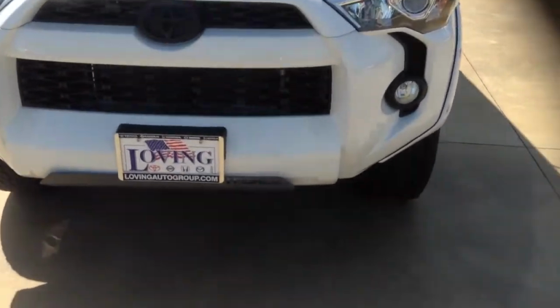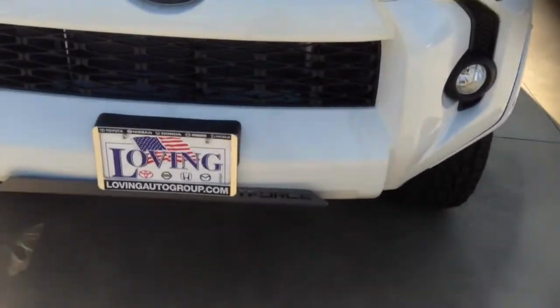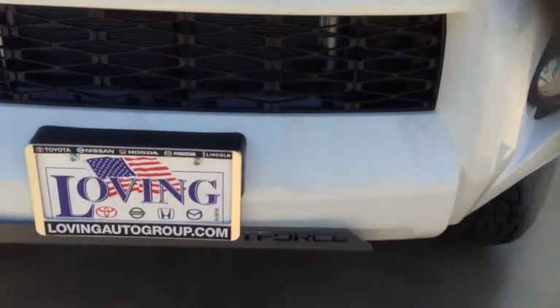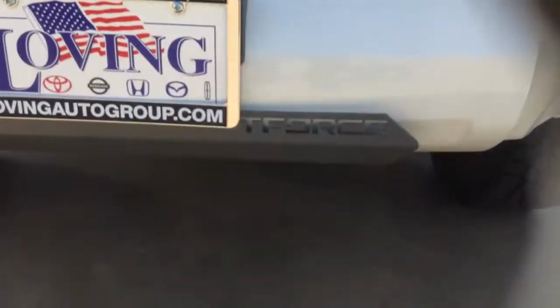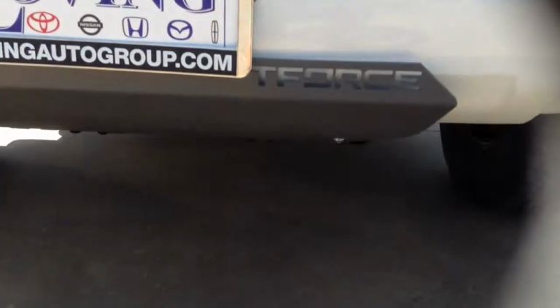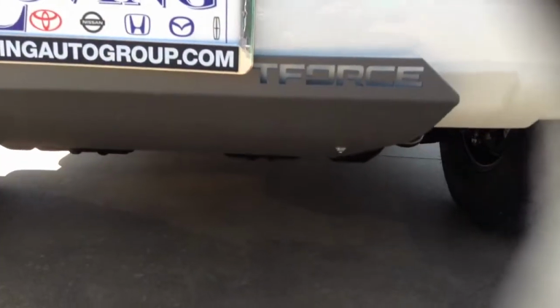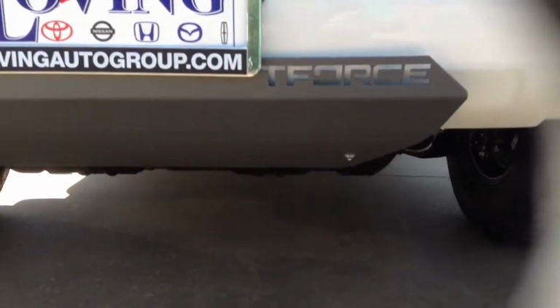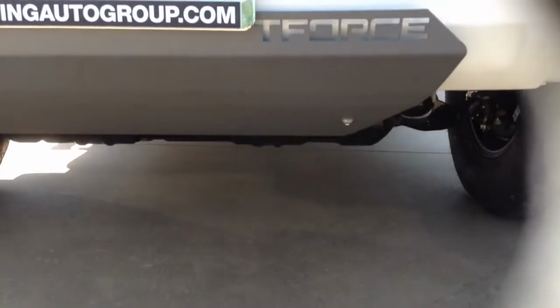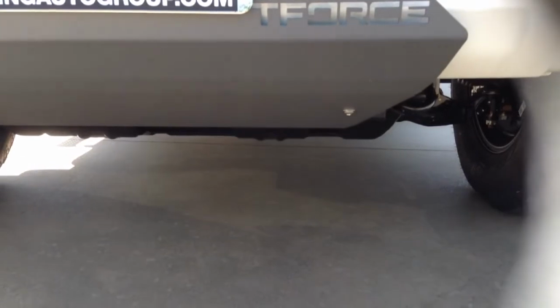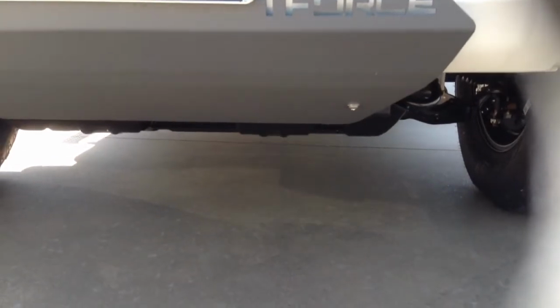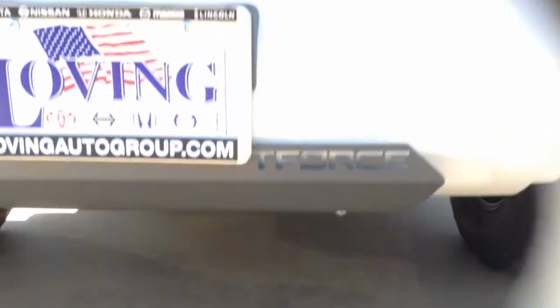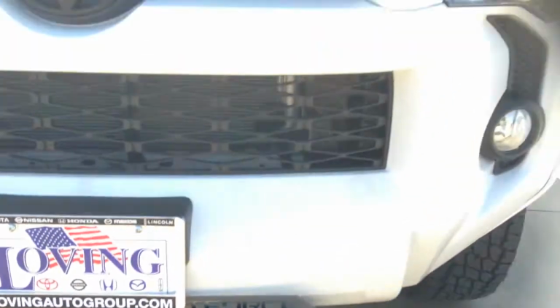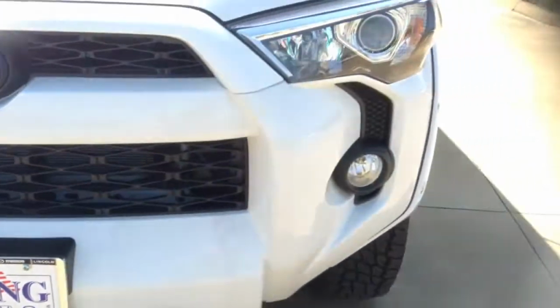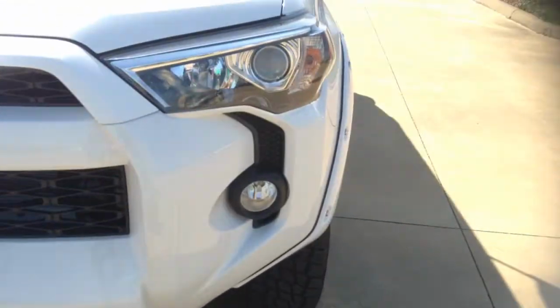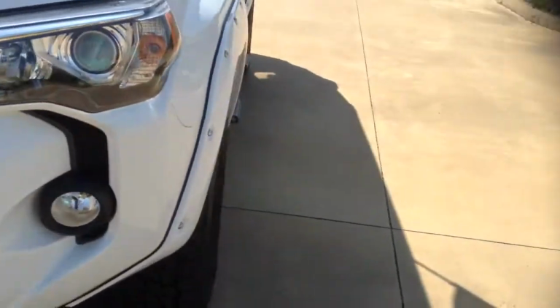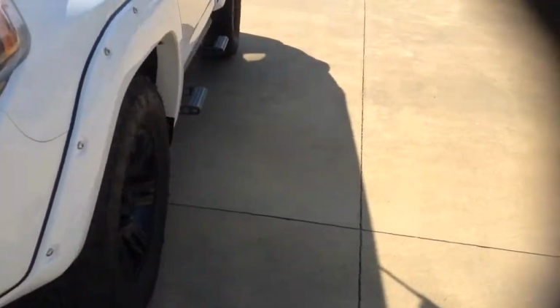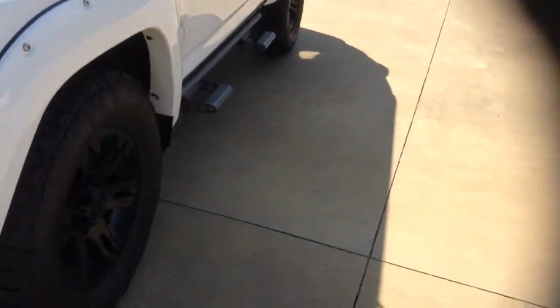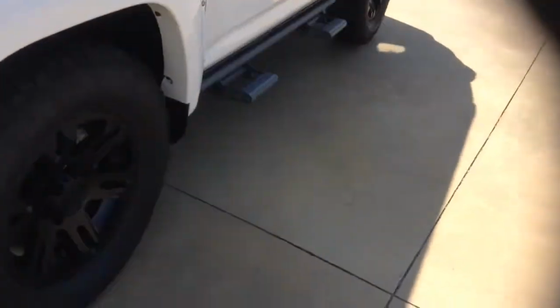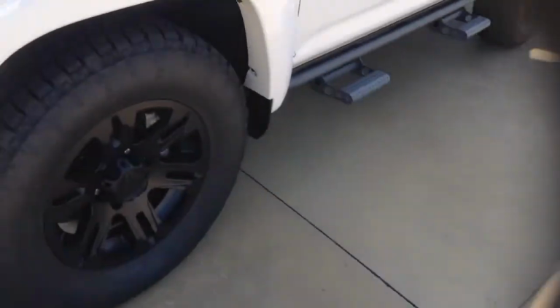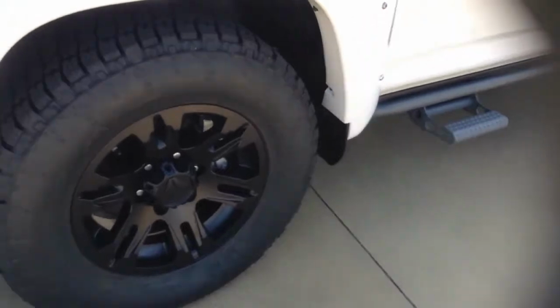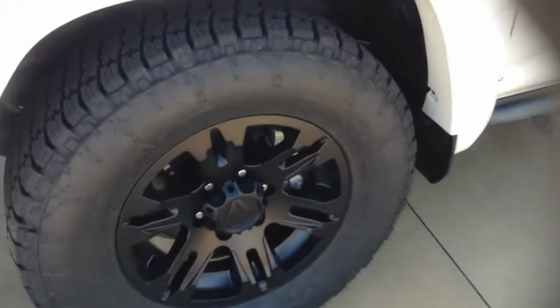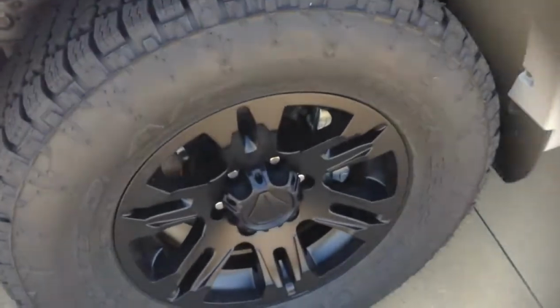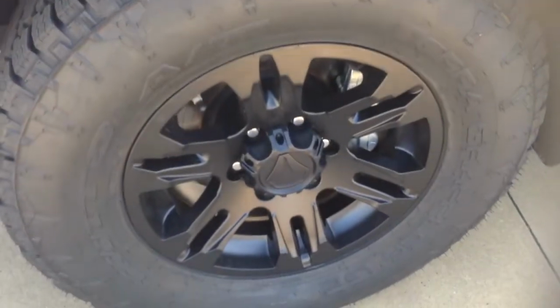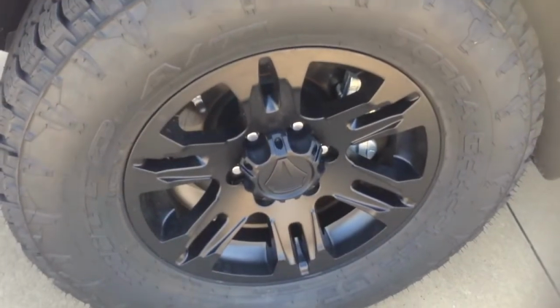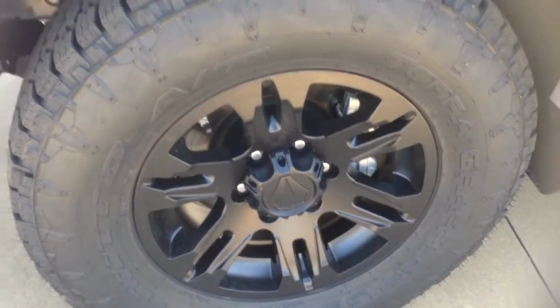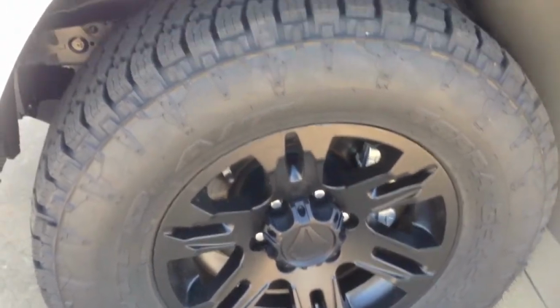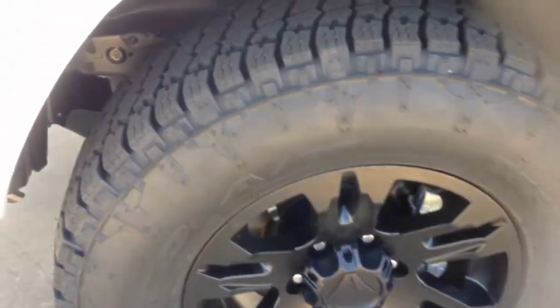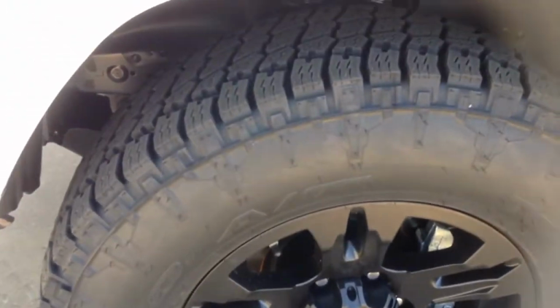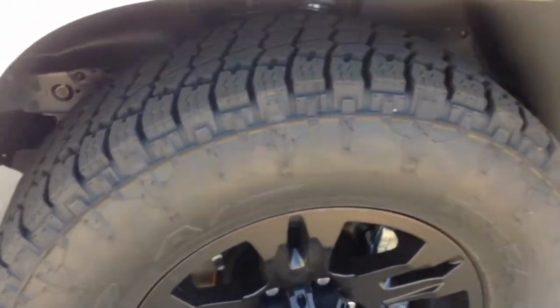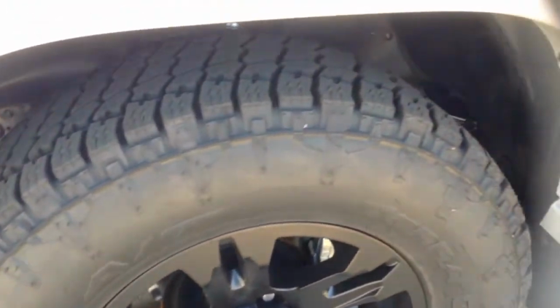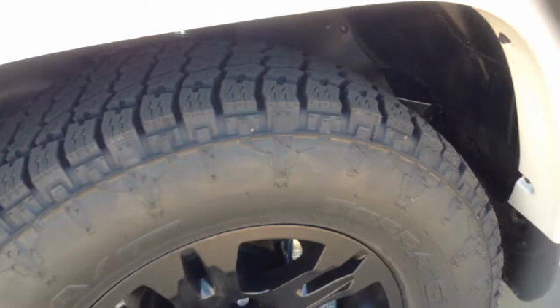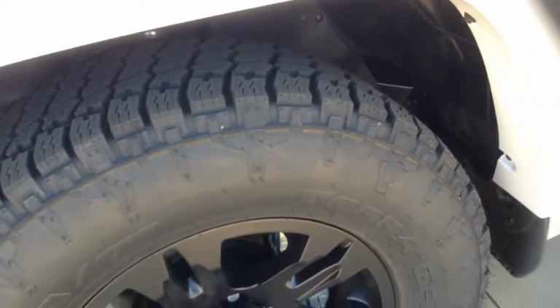At the bottom we have this T-Force skid plate, all the way to the bottom there. We'll make our way around to the 17-inch matte black wheels with the upgraded all-terrain tire.